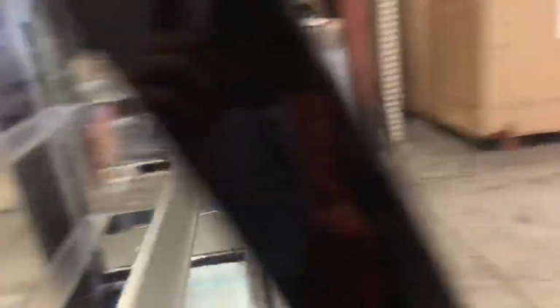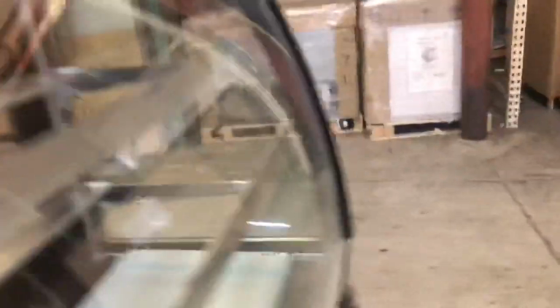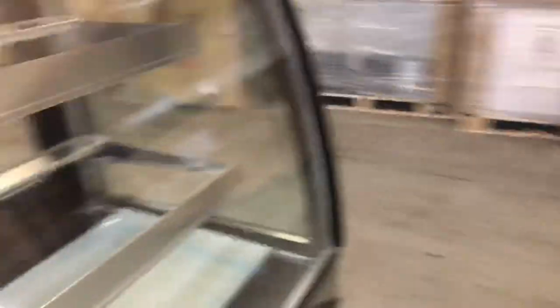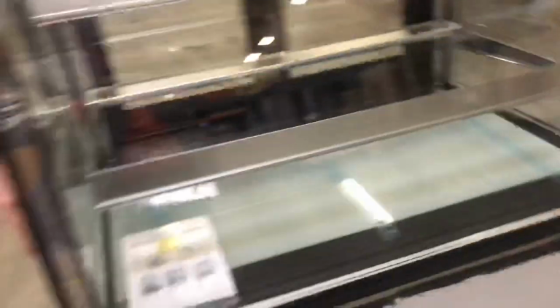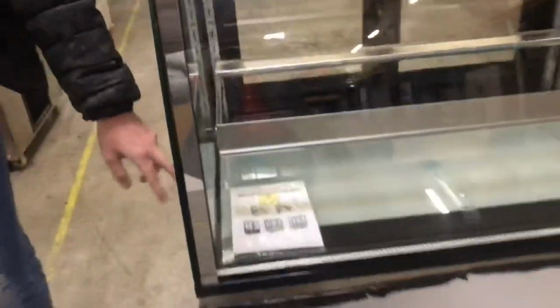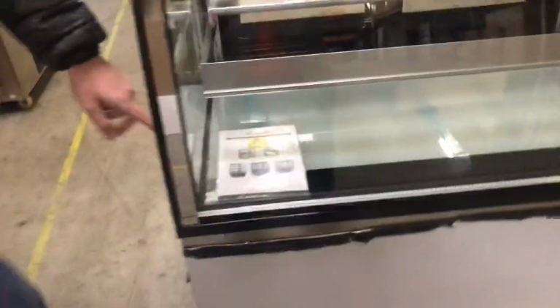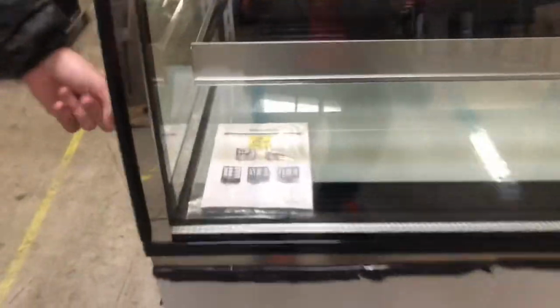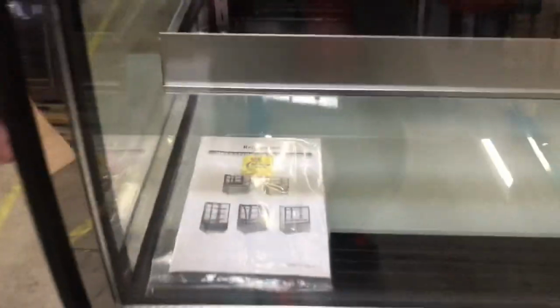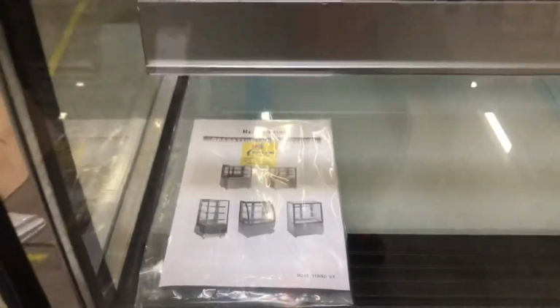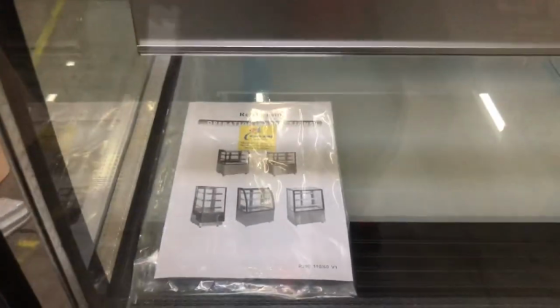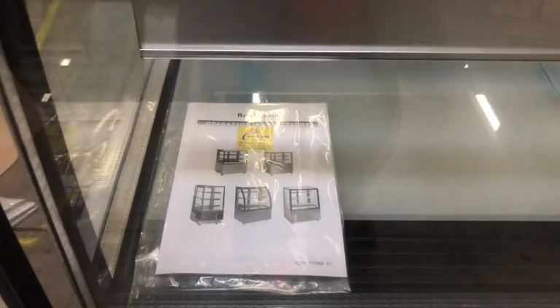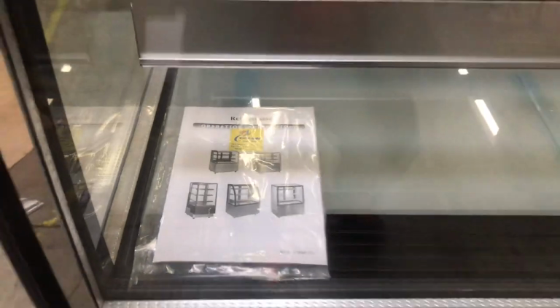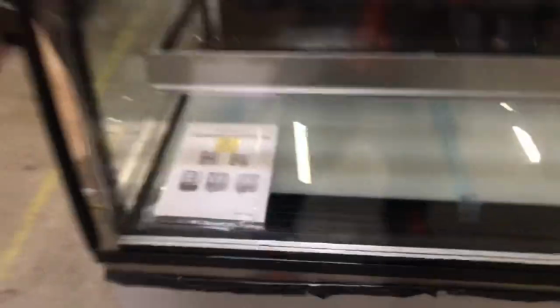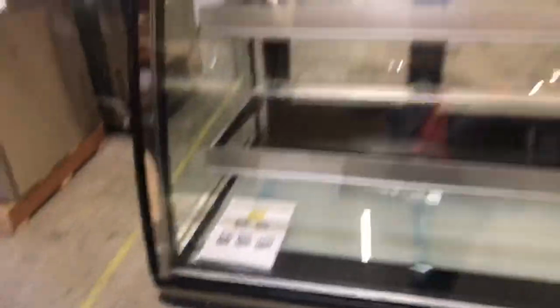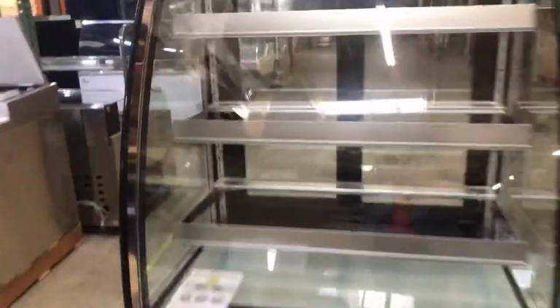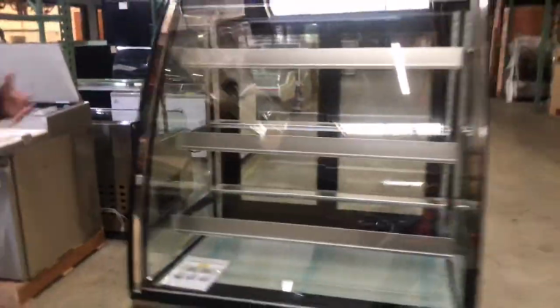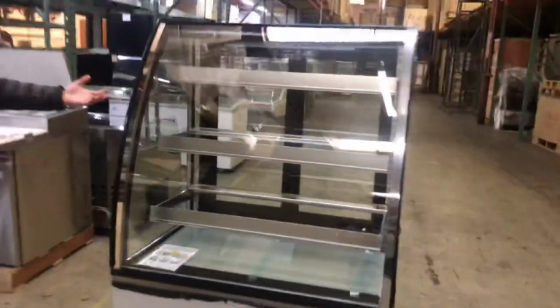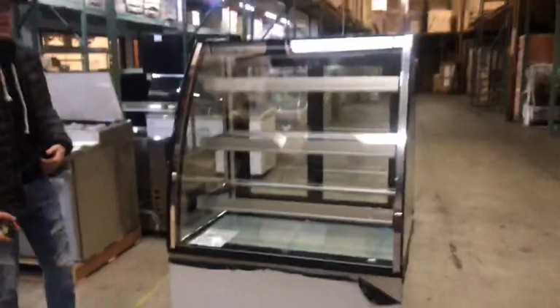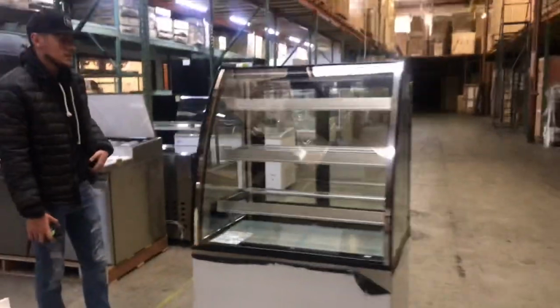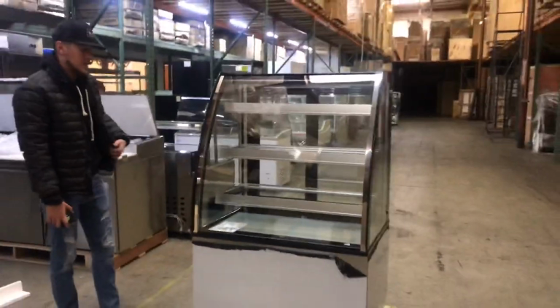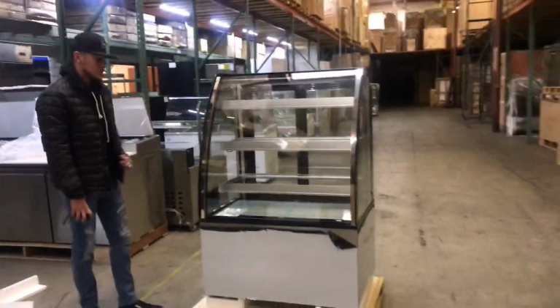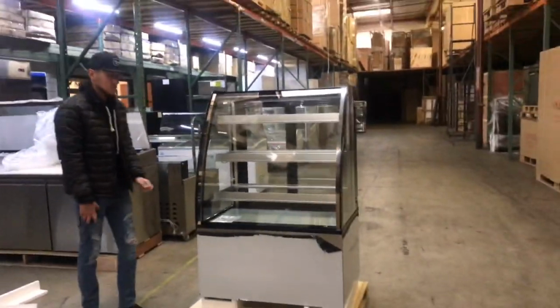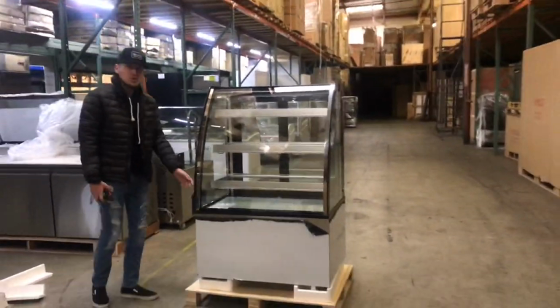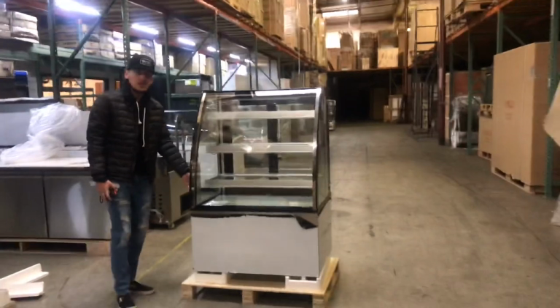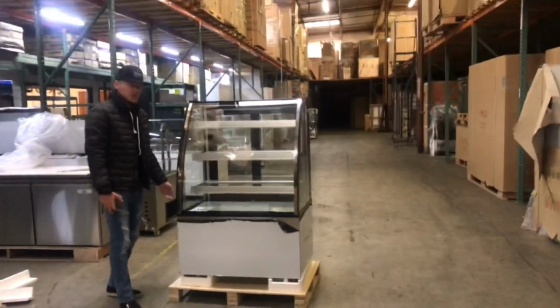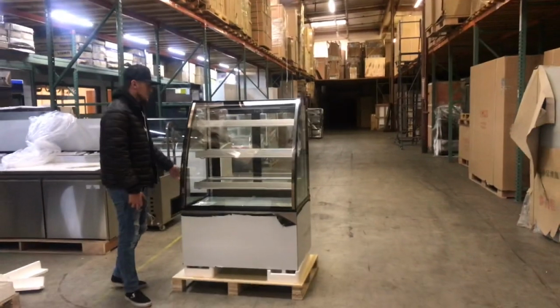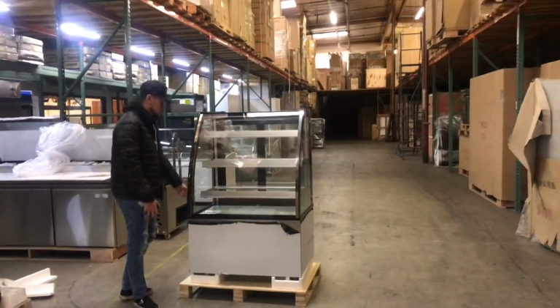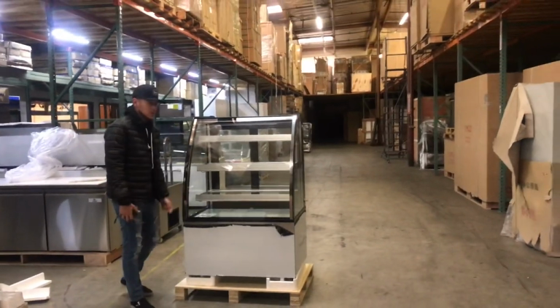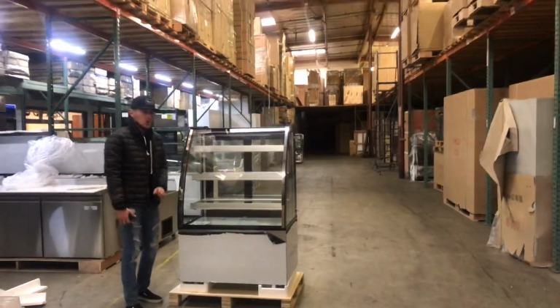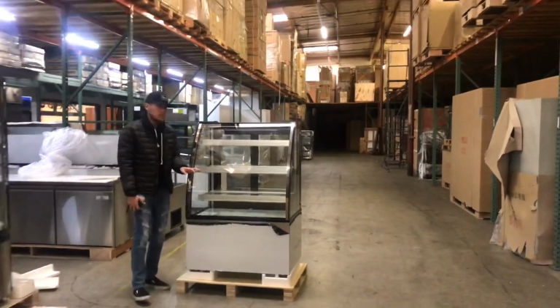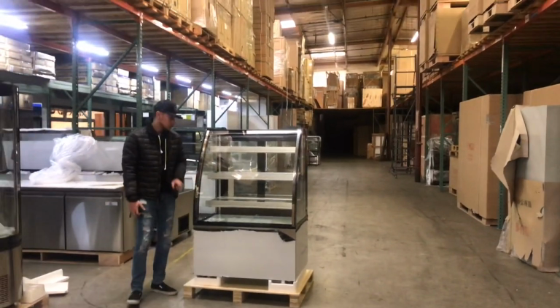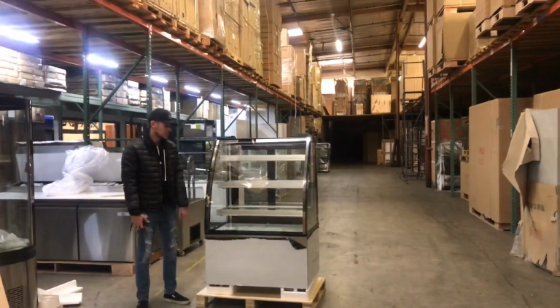With the unit, you will be provided with an operating manual book. So if you have any questions regarding how to use it, or maybe you have some trouble using it or starting it up, check out the book. All the information will be on there.